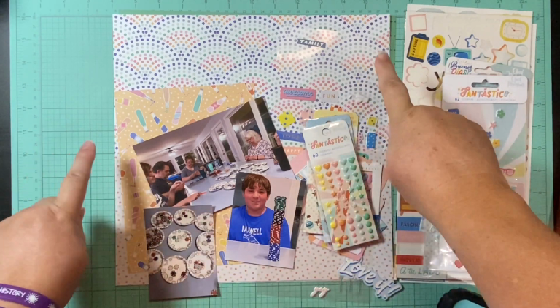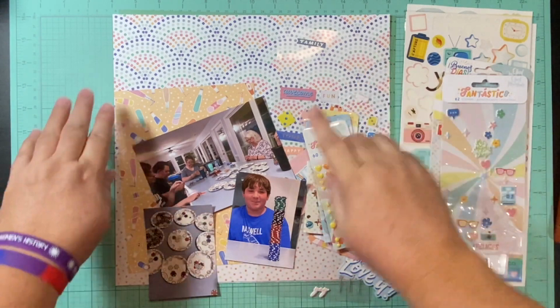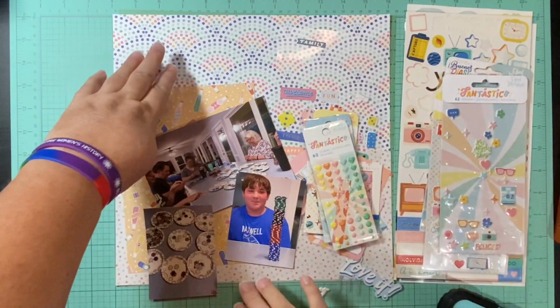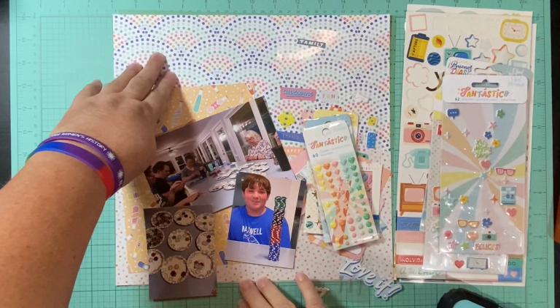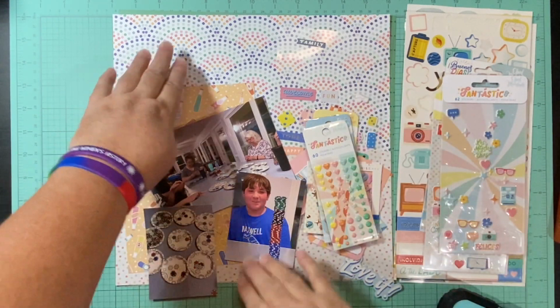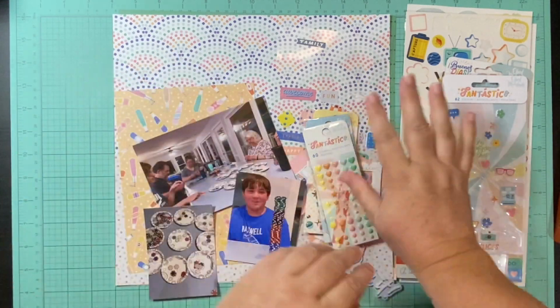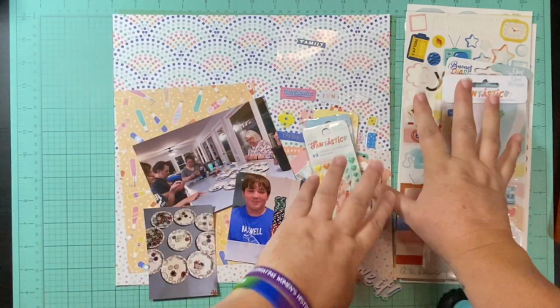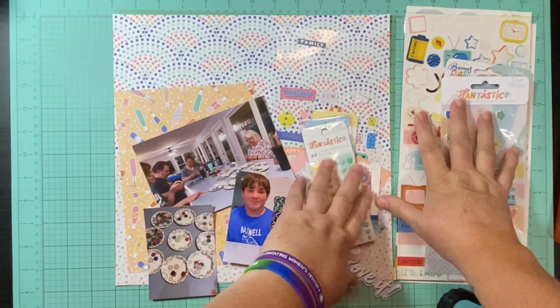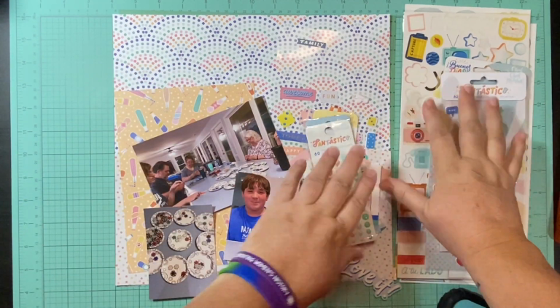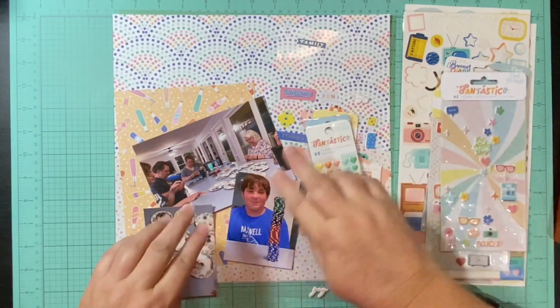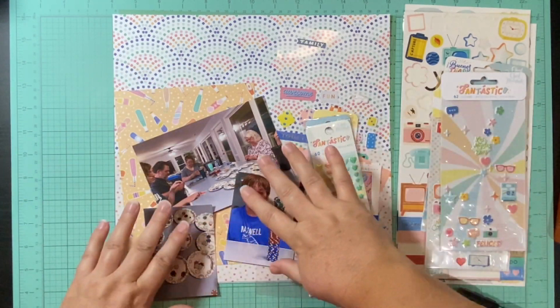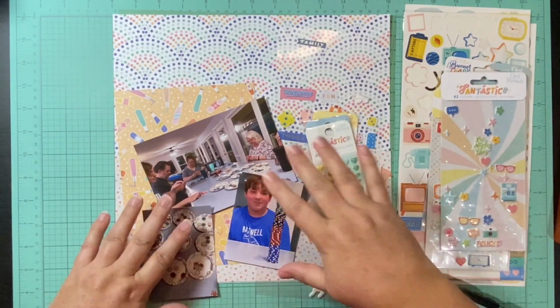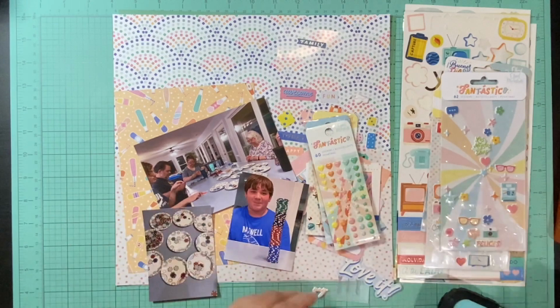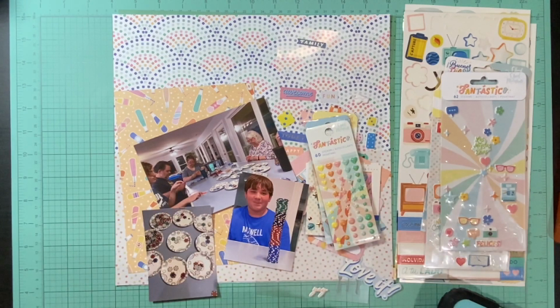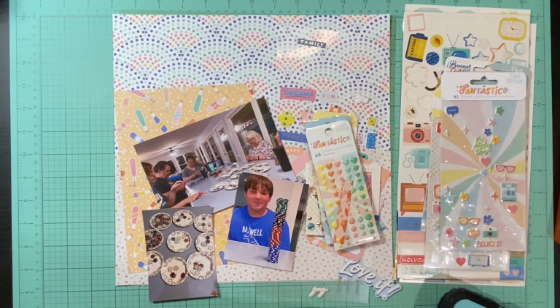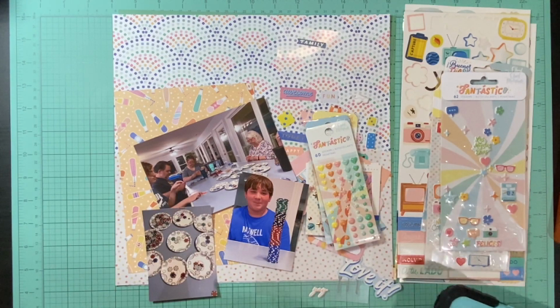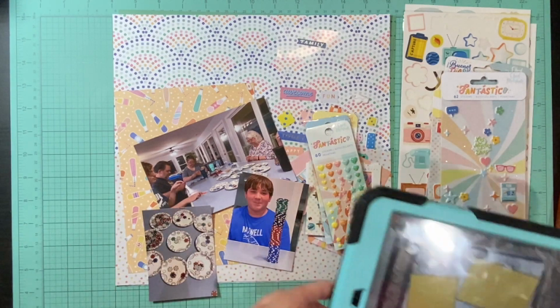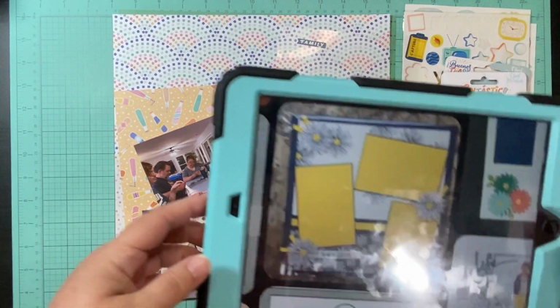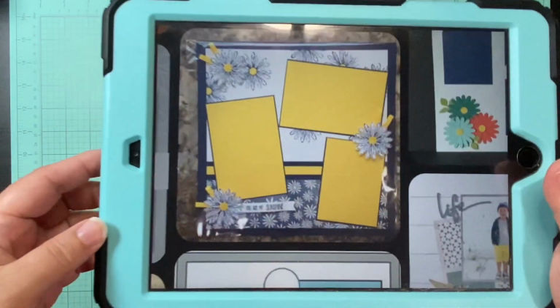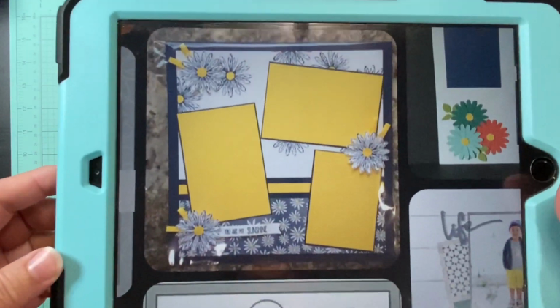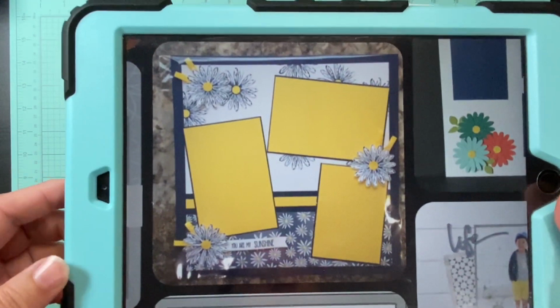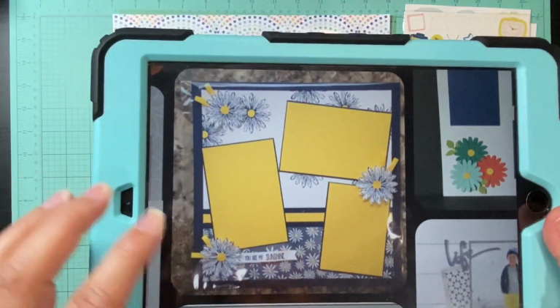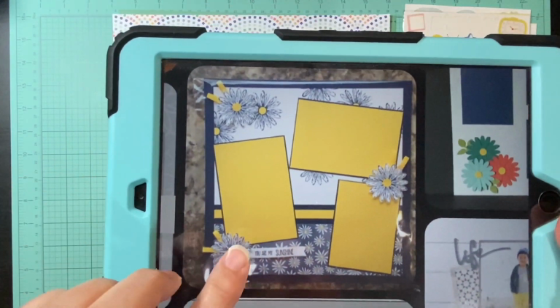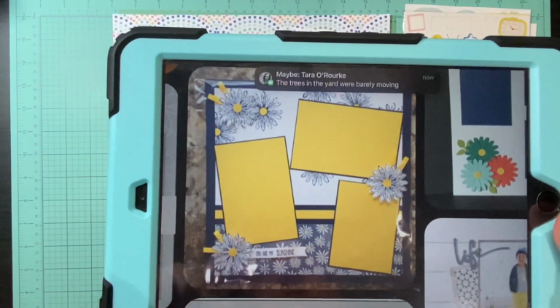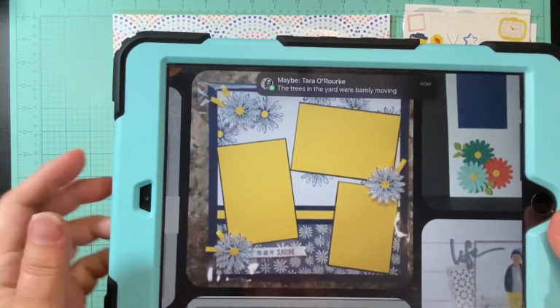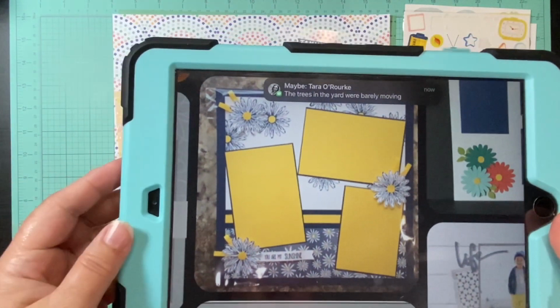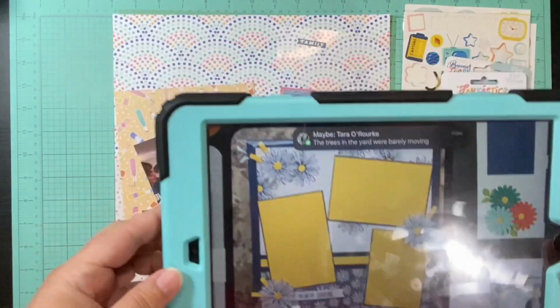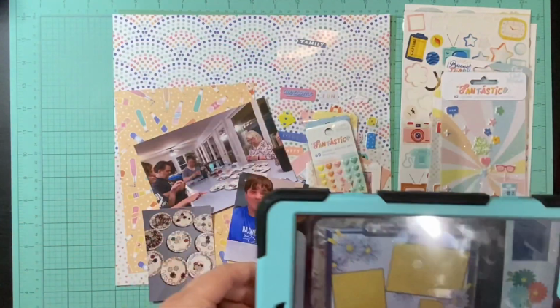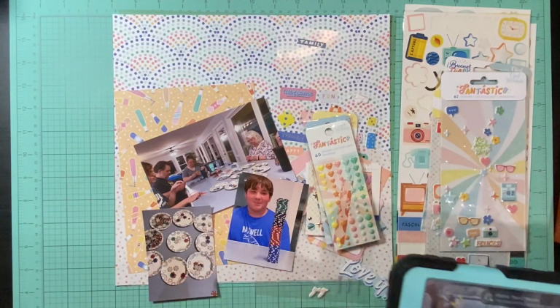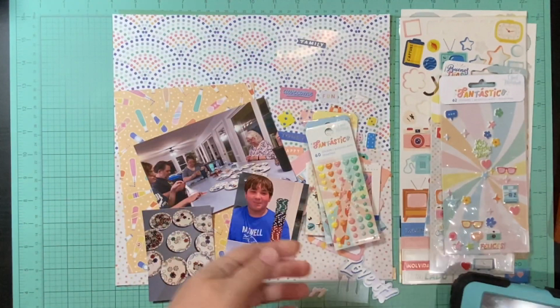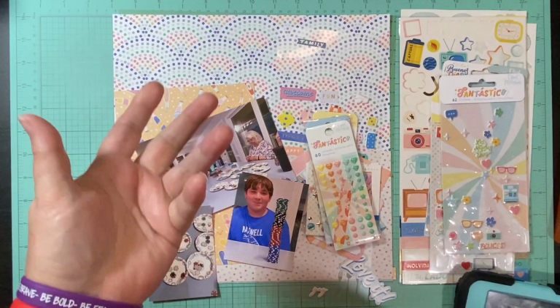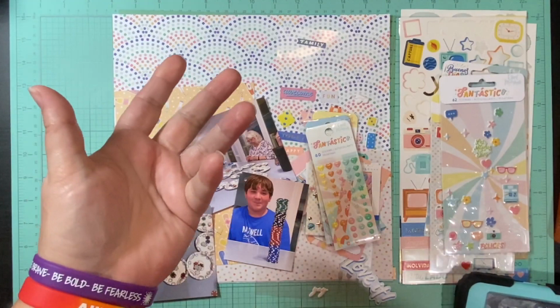So I have my papers, my embellishments, my pictures, and then I have this pen from Pinterest. Let's see how this goes.